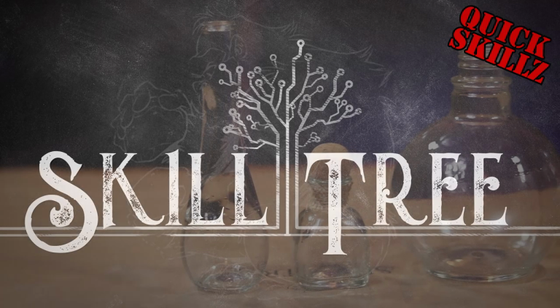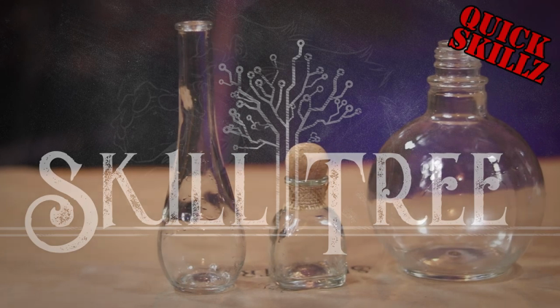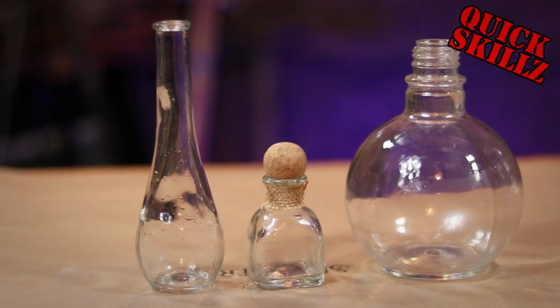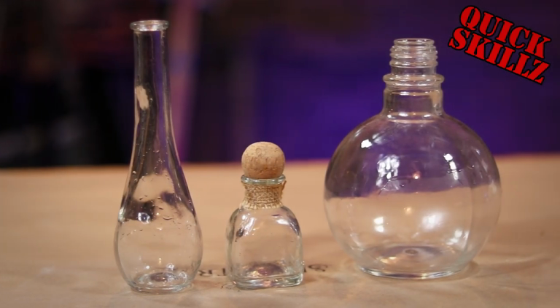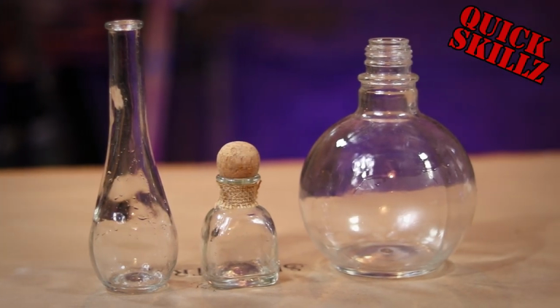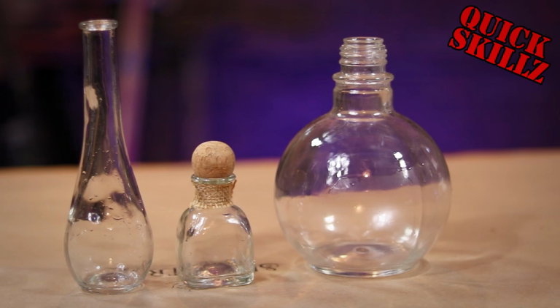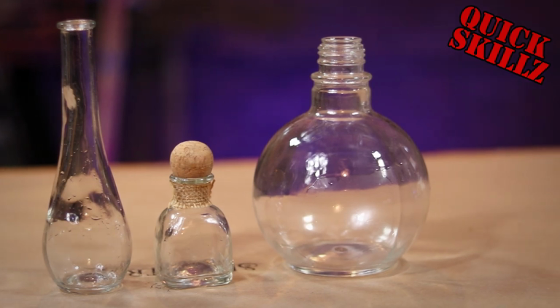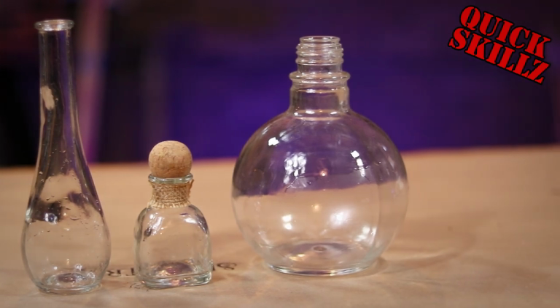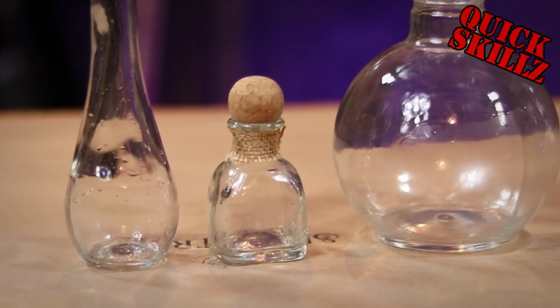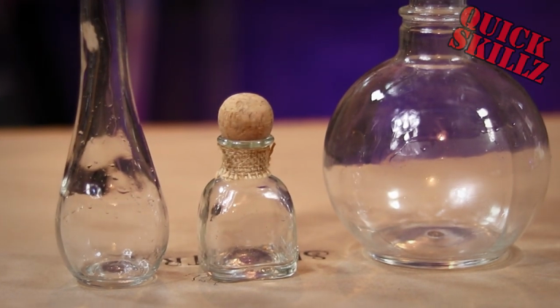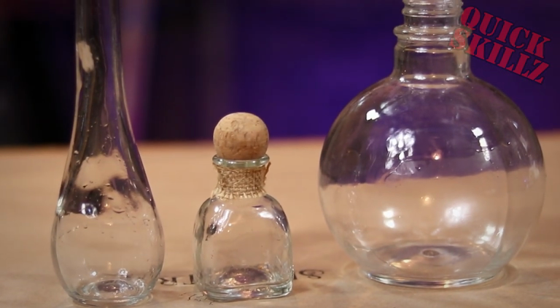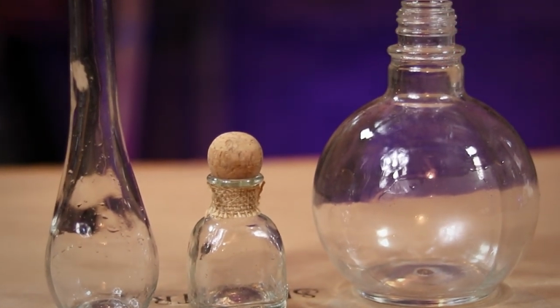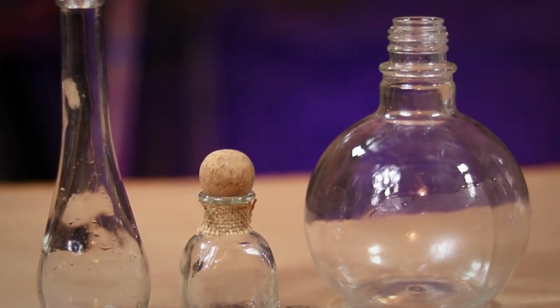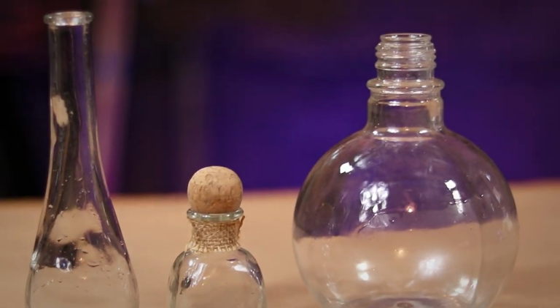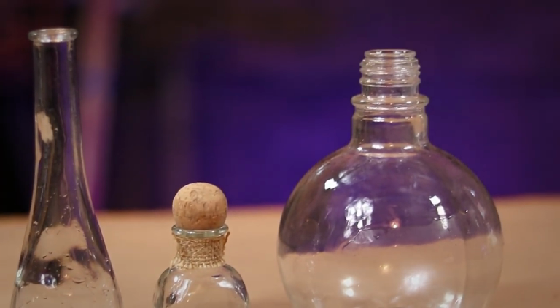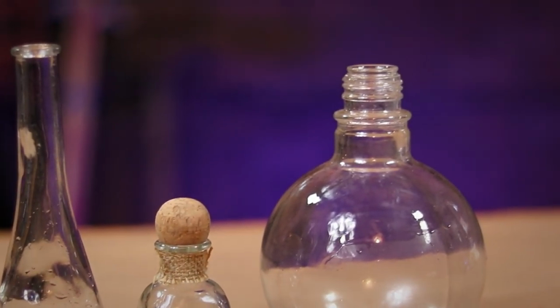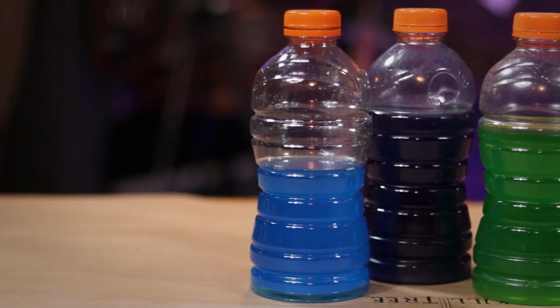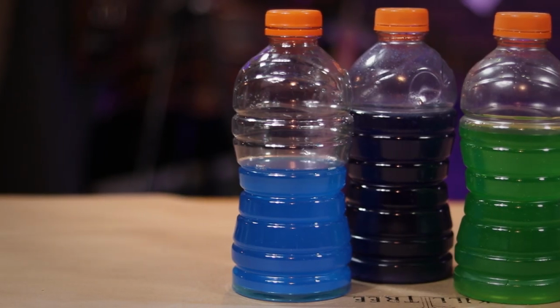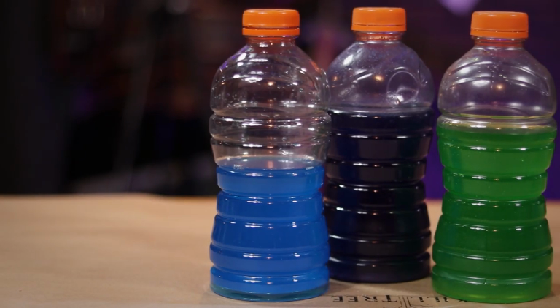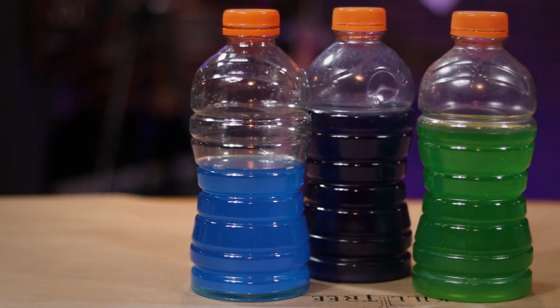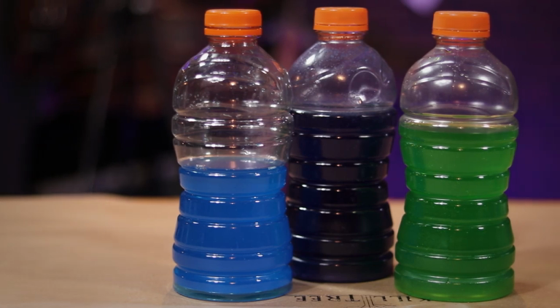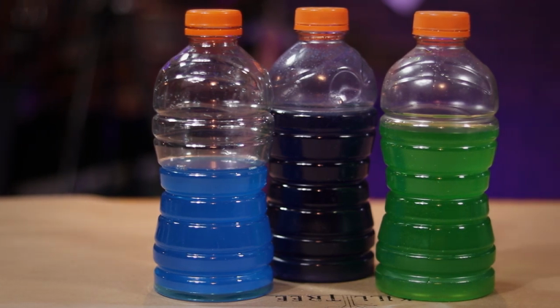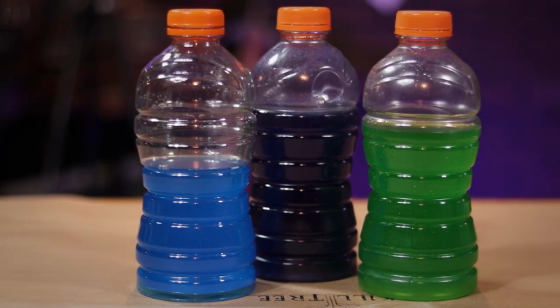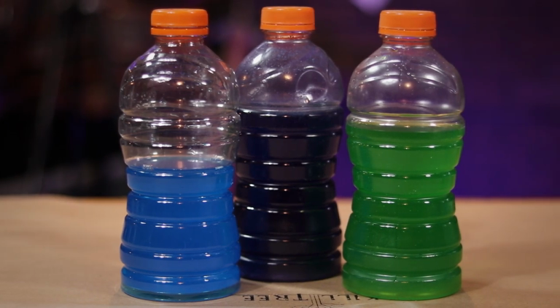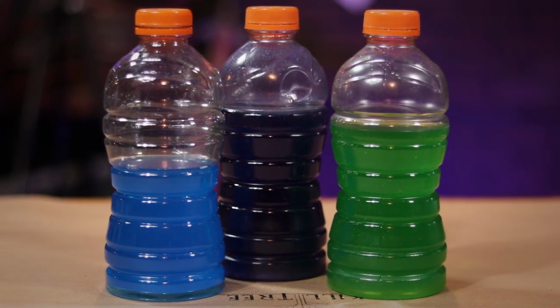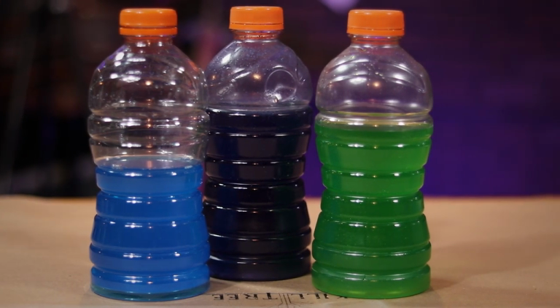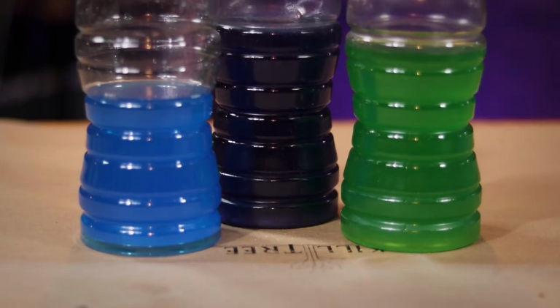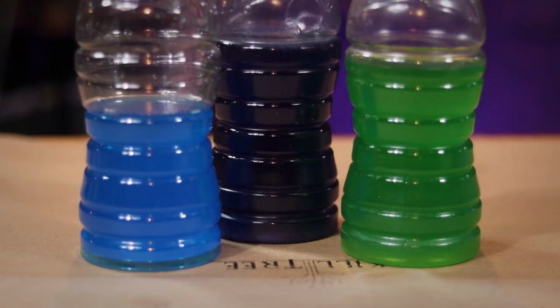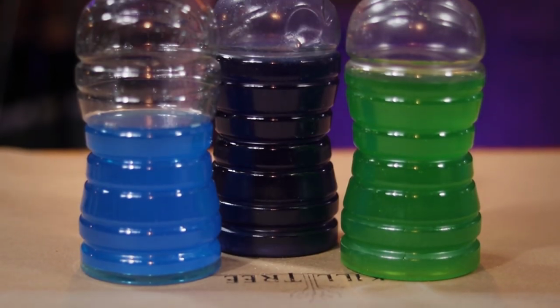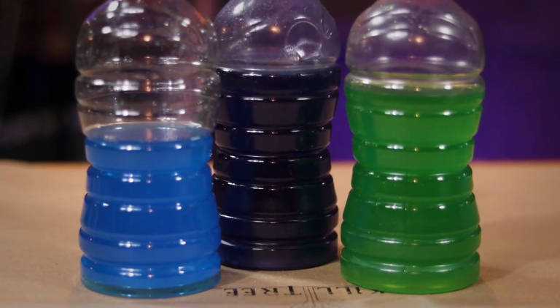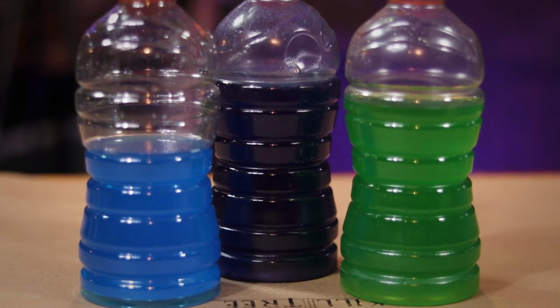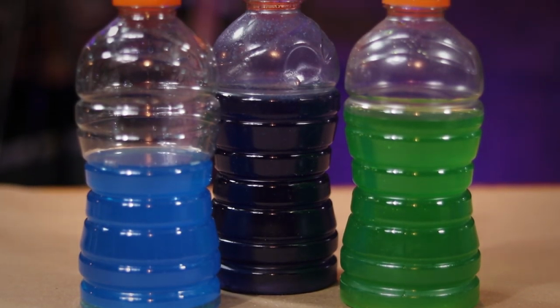For all of the methods I'm about to show, you're going to have to choose out some interesting looking bottles. I'm going to be using some colorful sports drinks for this project, but feel free to use whatever beverage you want.